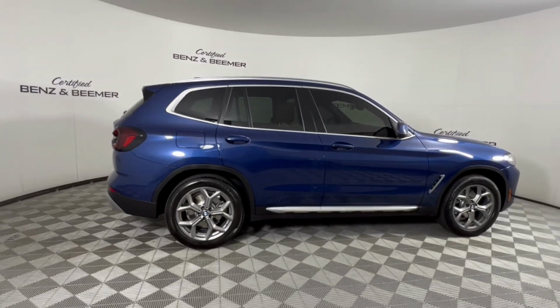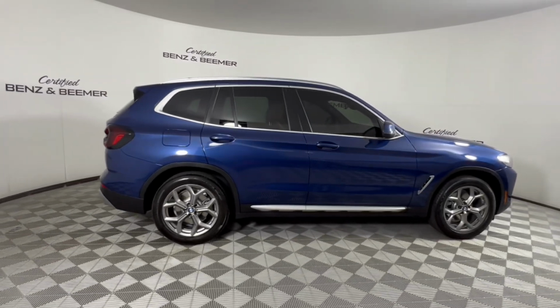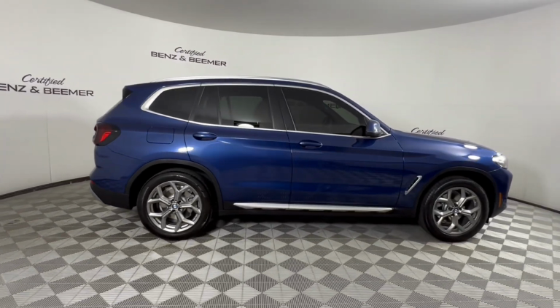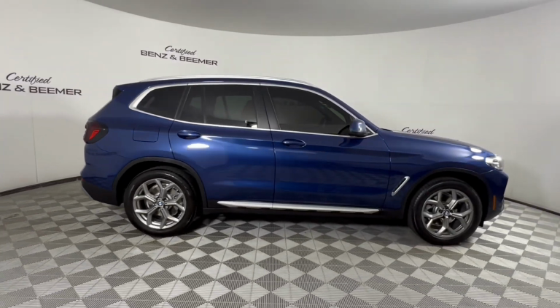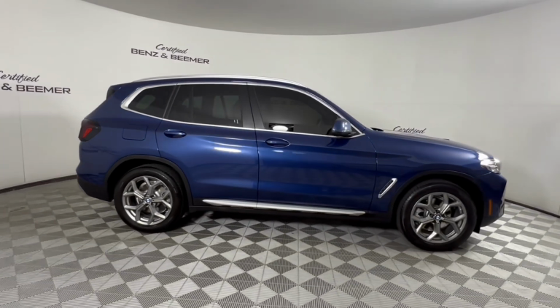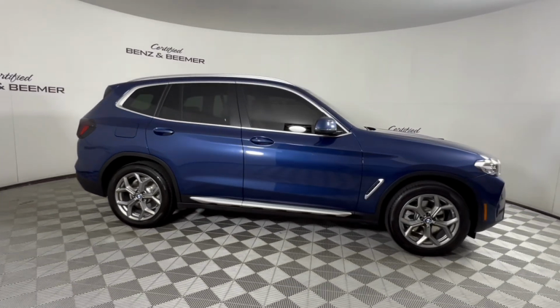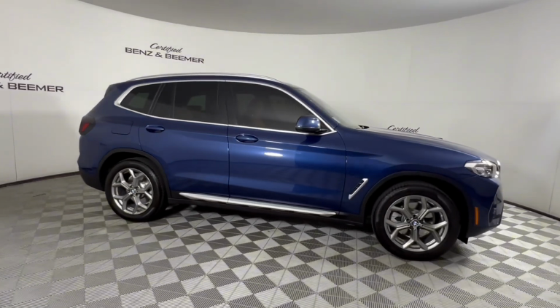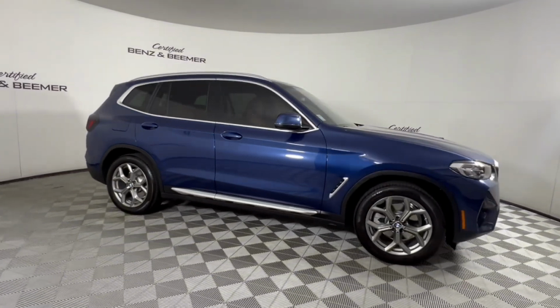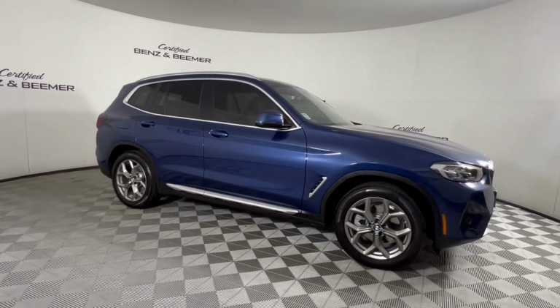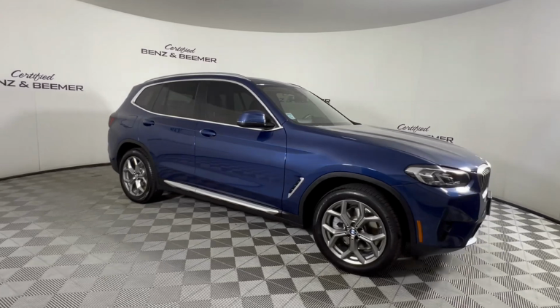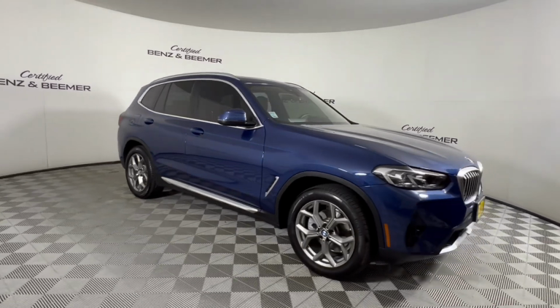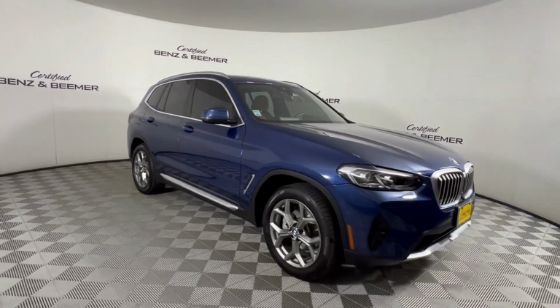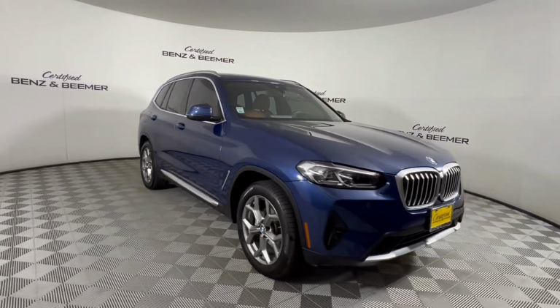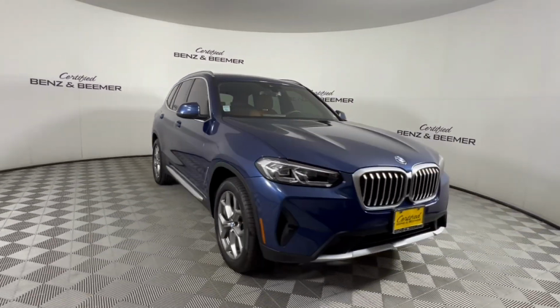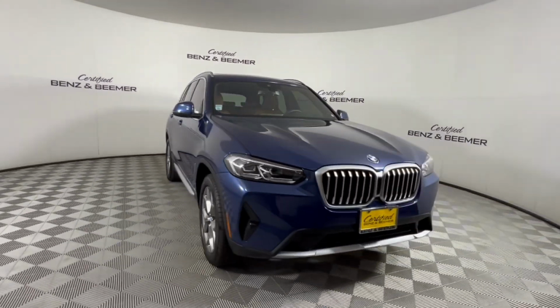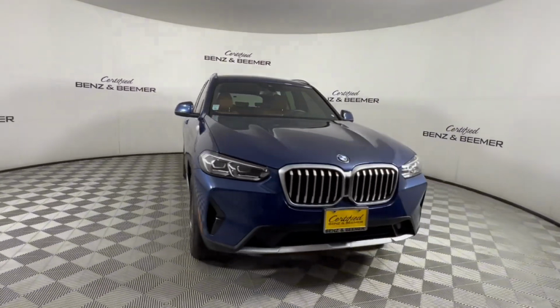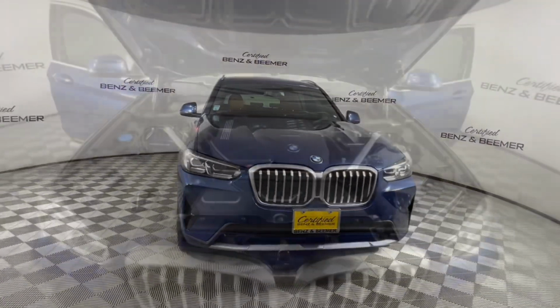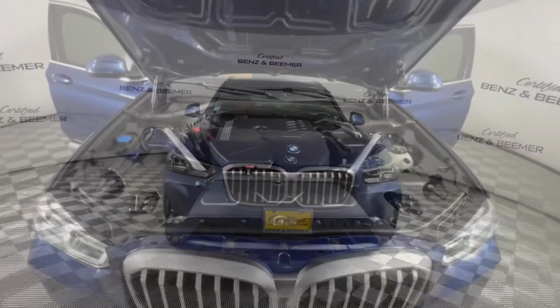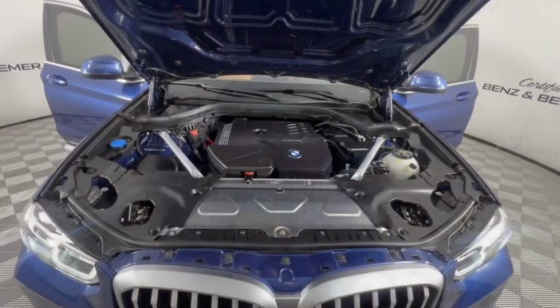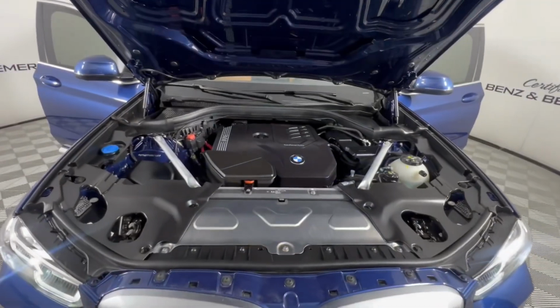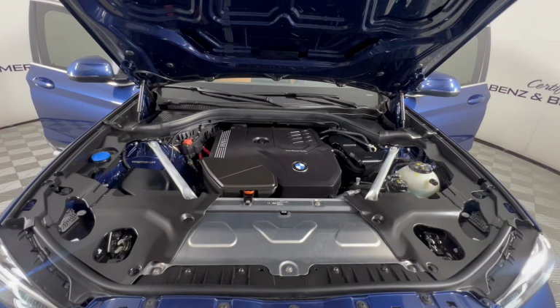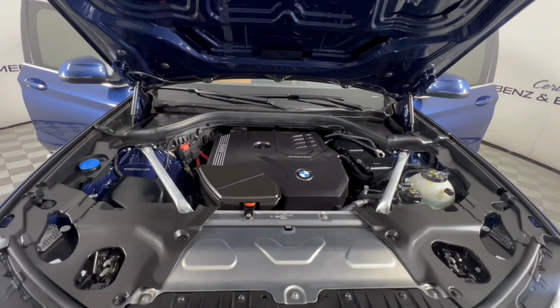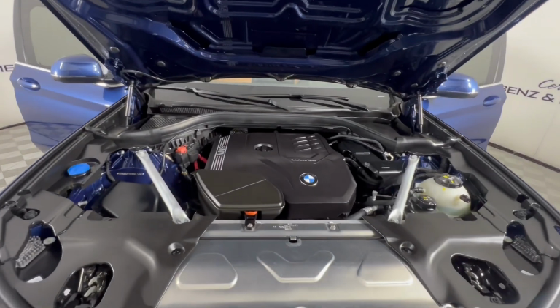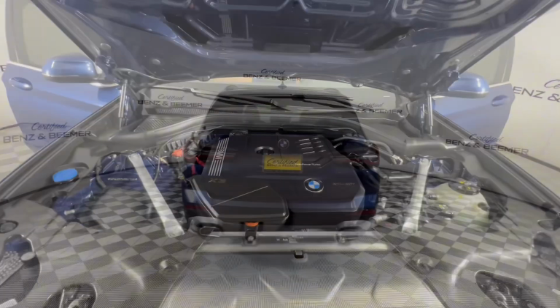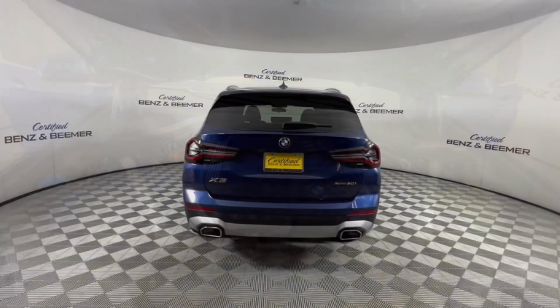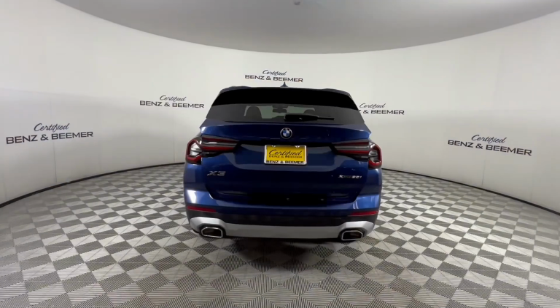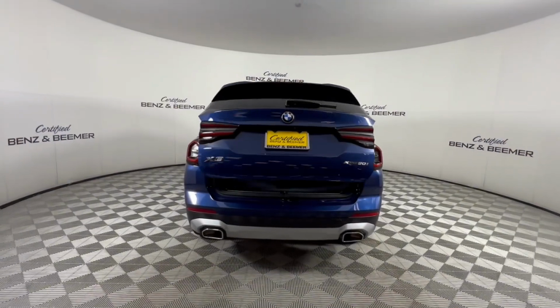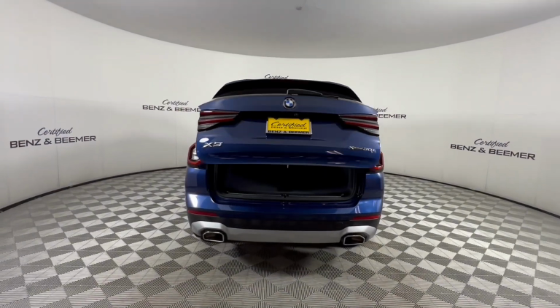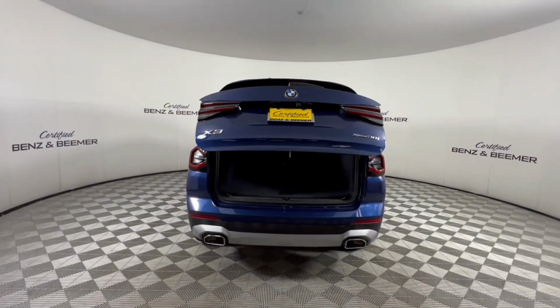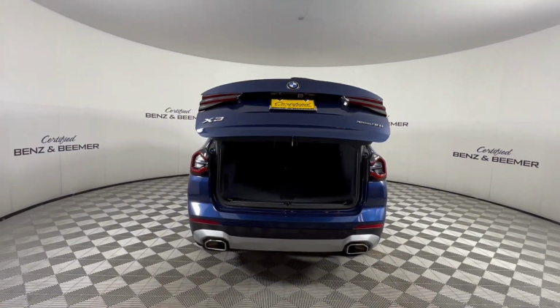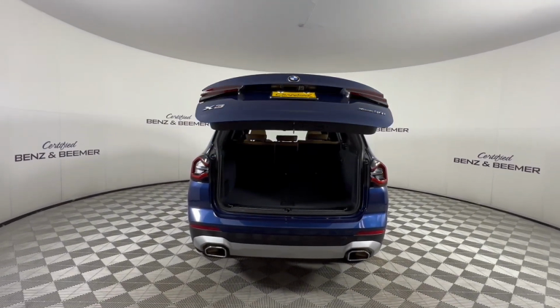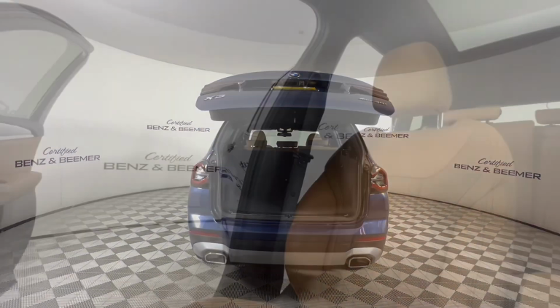We have a 2024 BMW X3 xDrive 30i in Phytonic Blue Metallic, equipped with a 2.0-liter i4 twin-power turbo engine and an 8-speed automatic sport transmission.